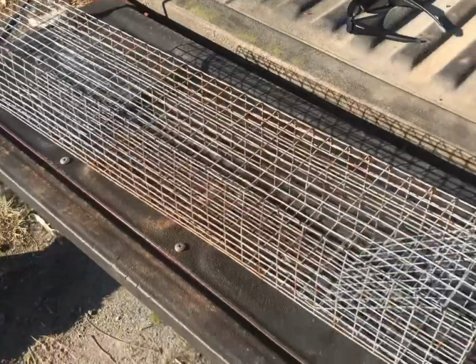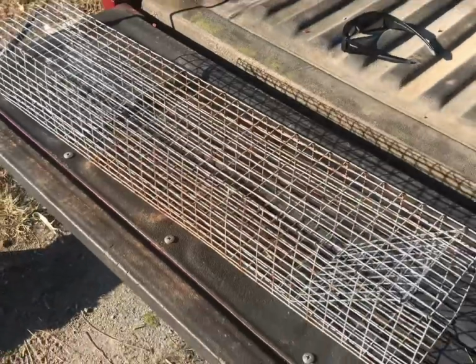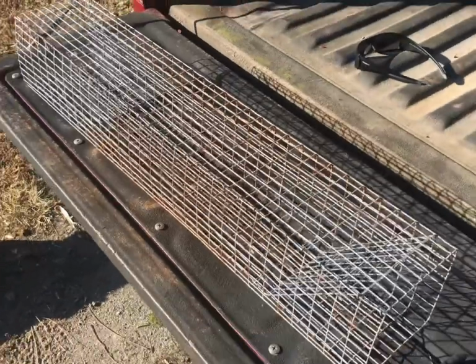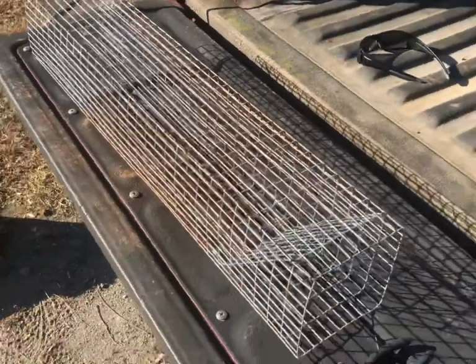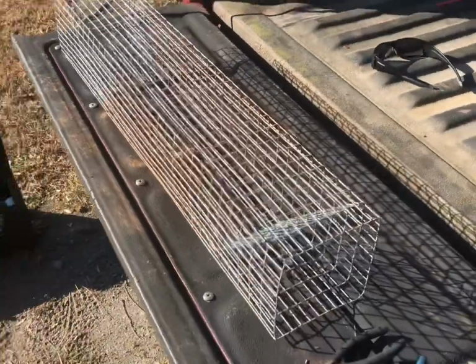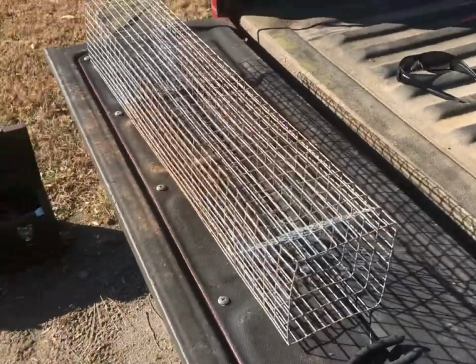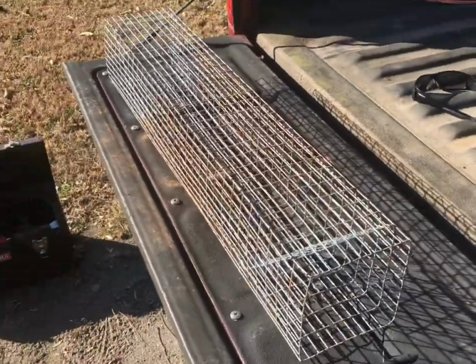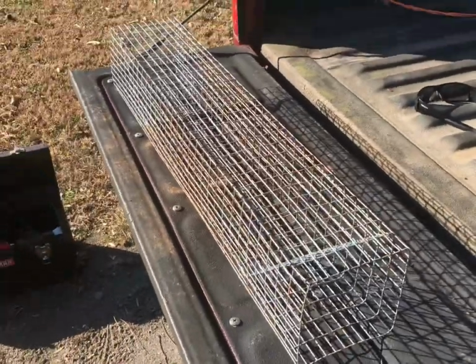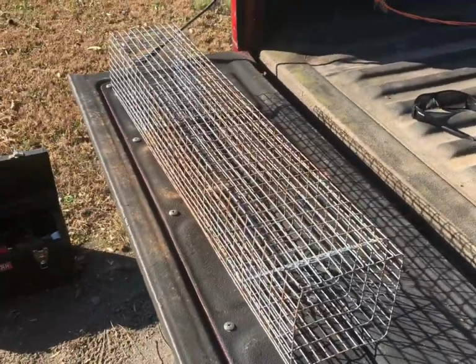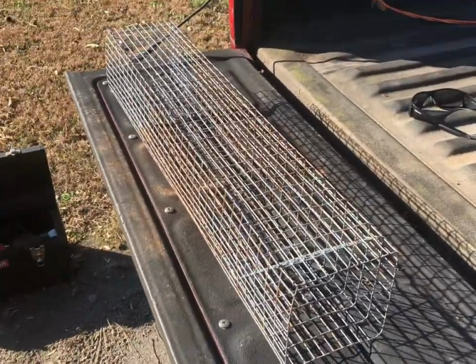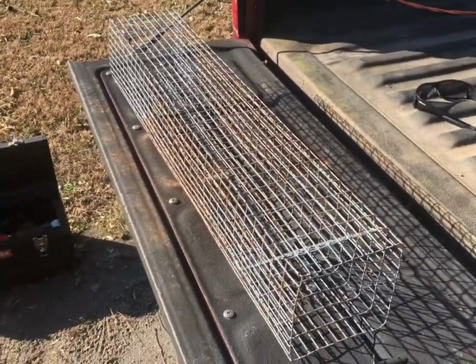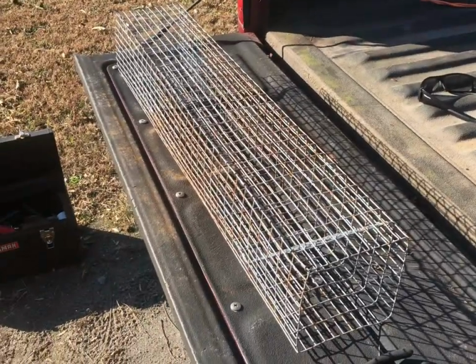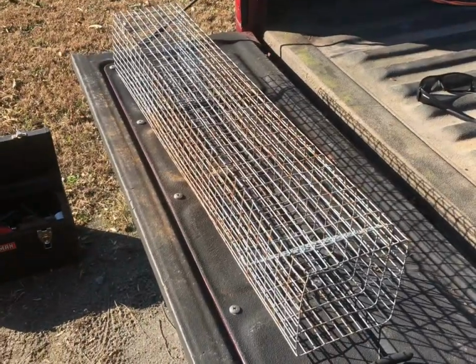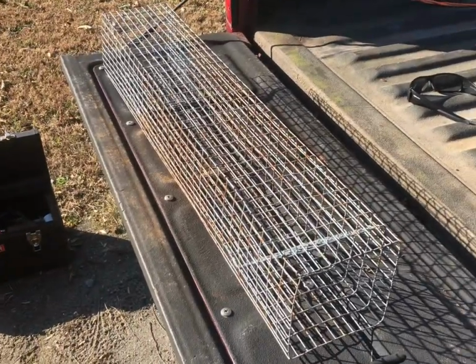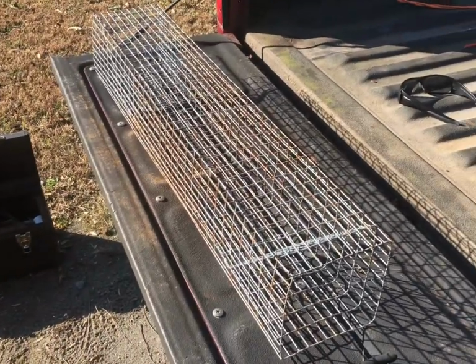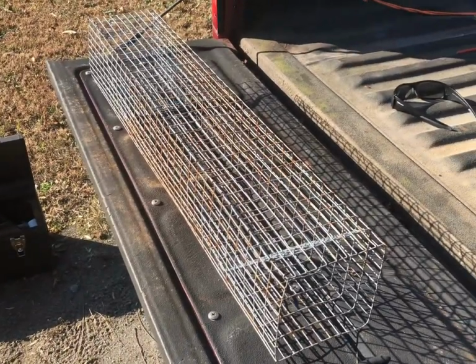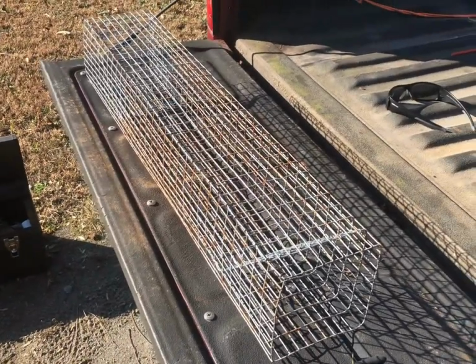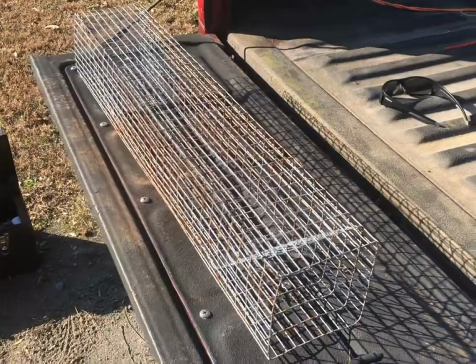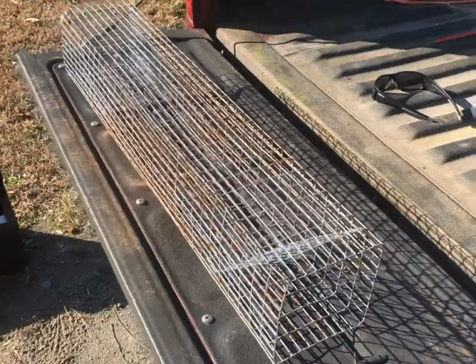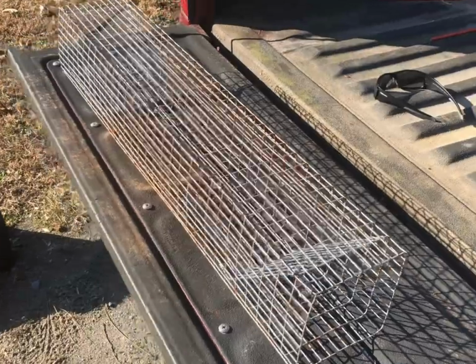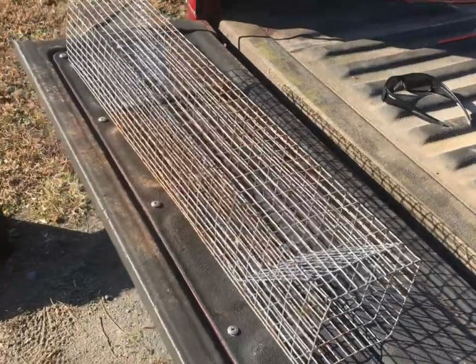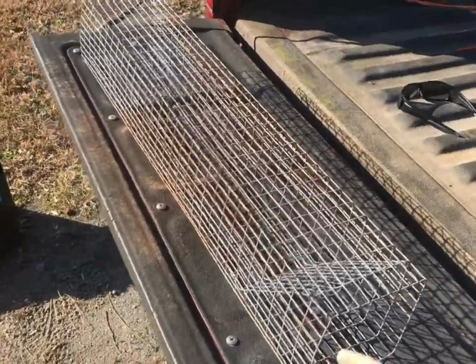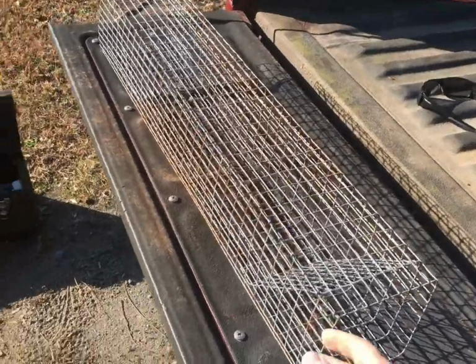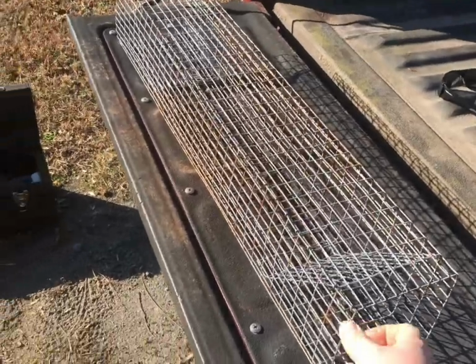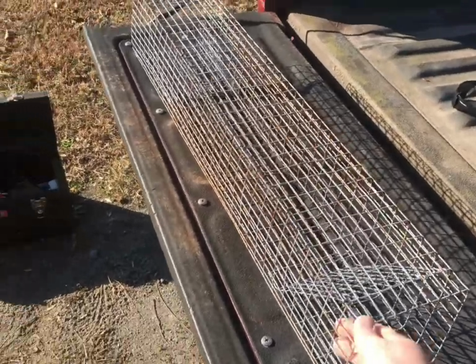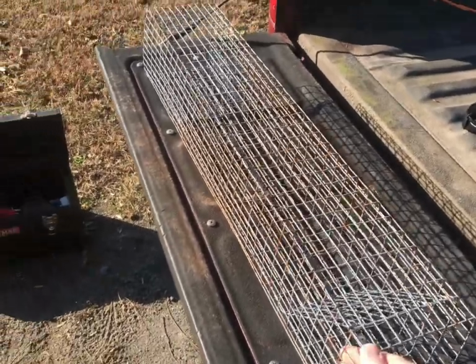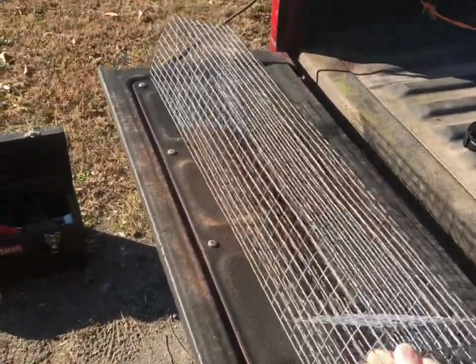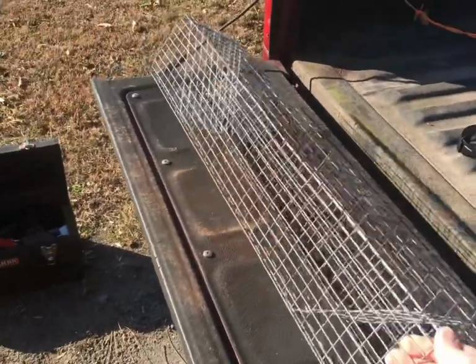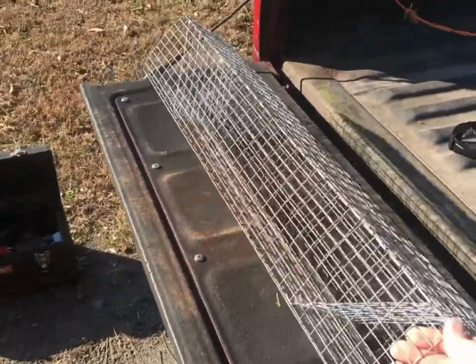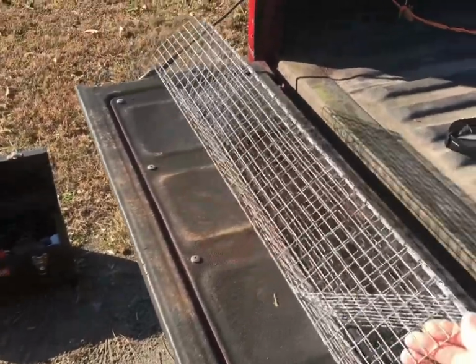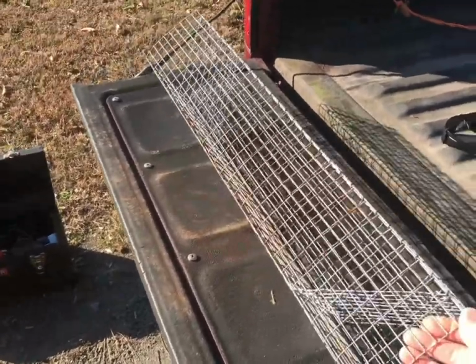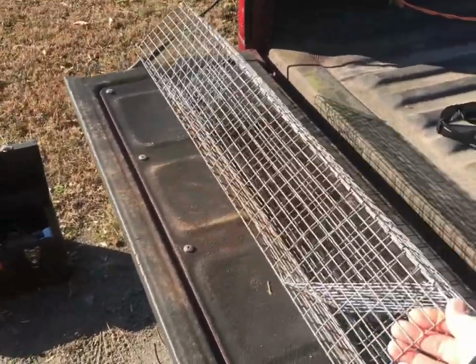I hope this helps some of you. I hope you get to make your own rat traps, get out there, set up on sign, and catch something.